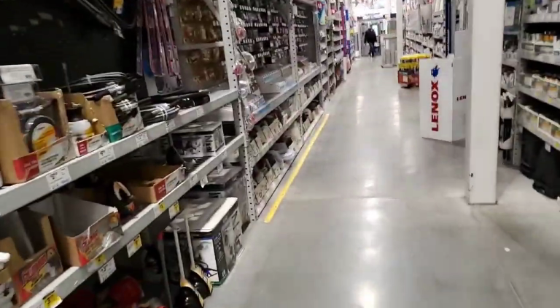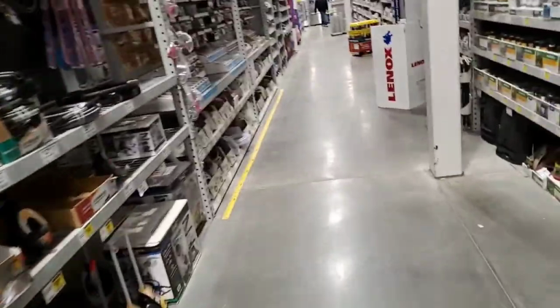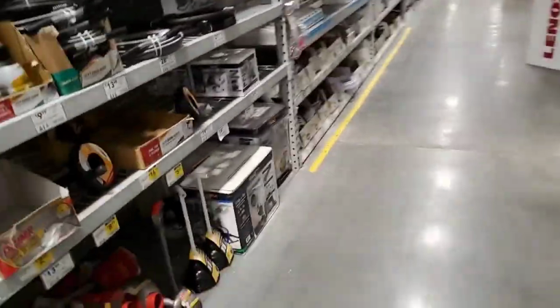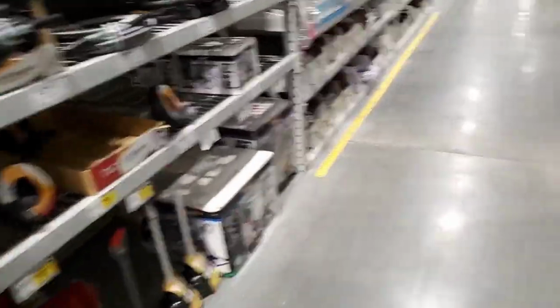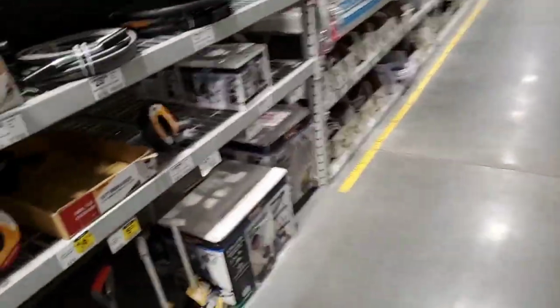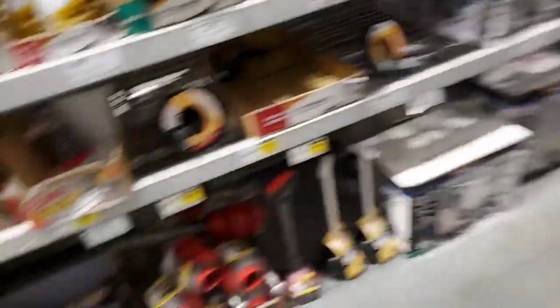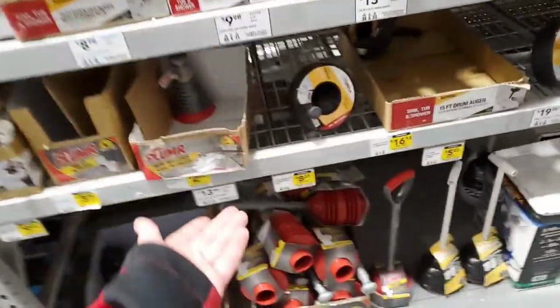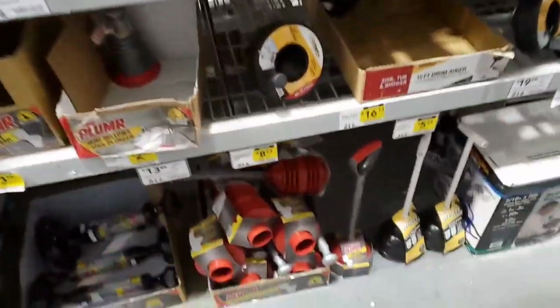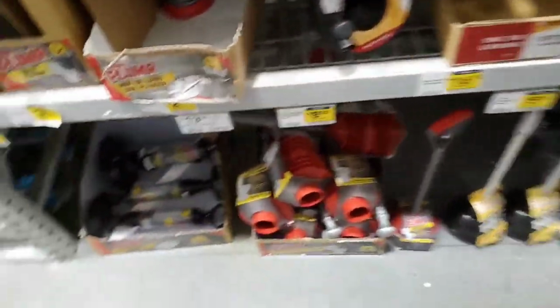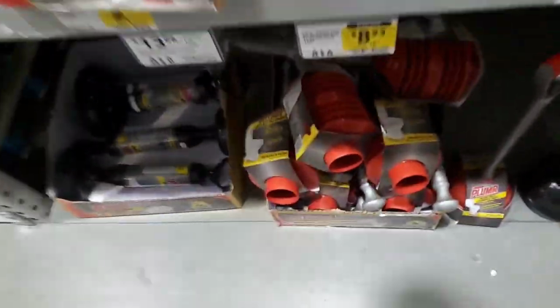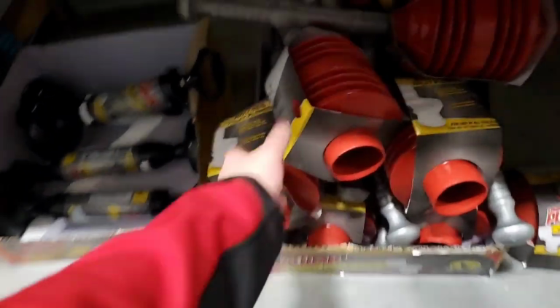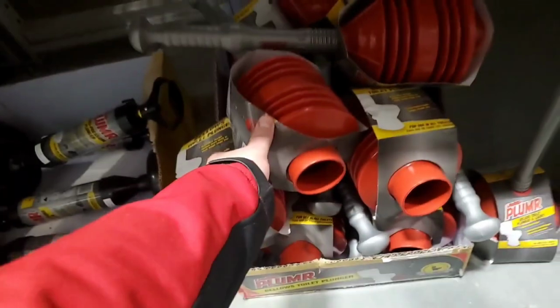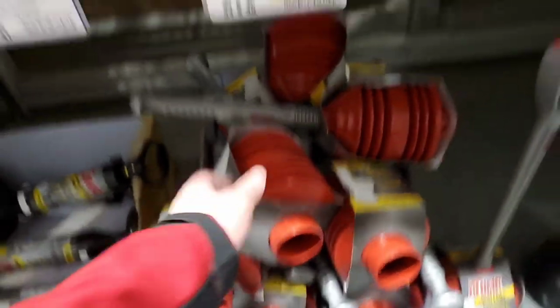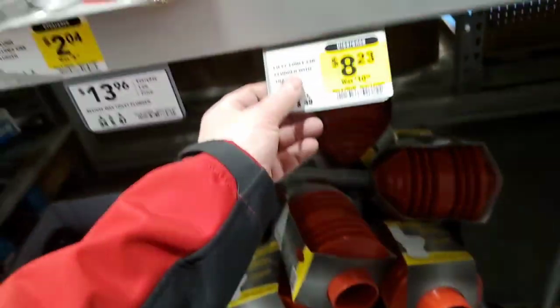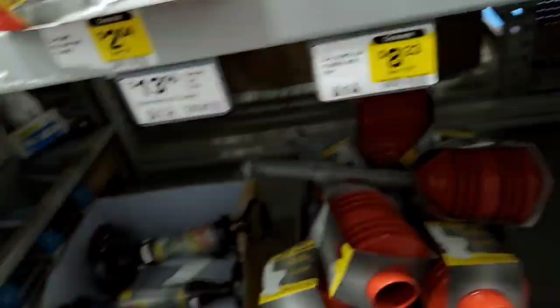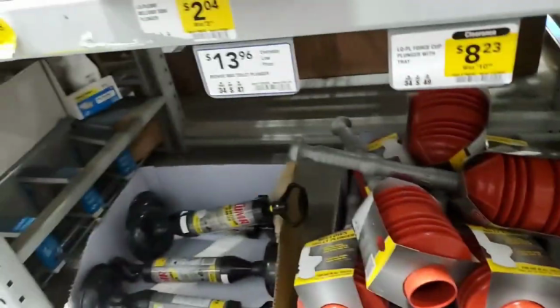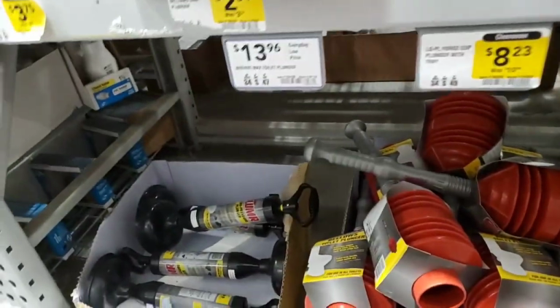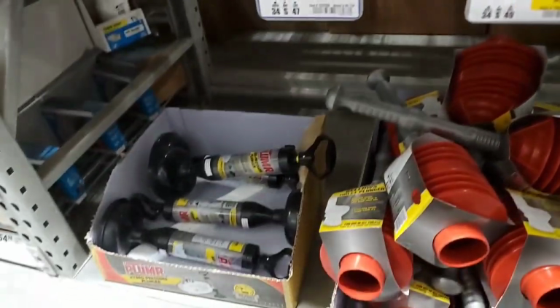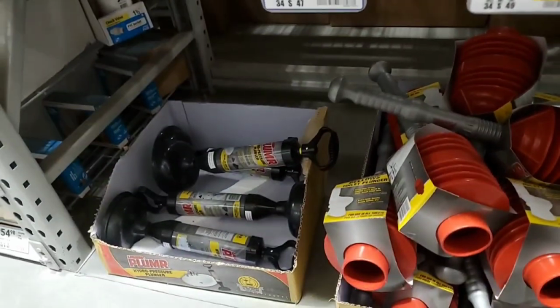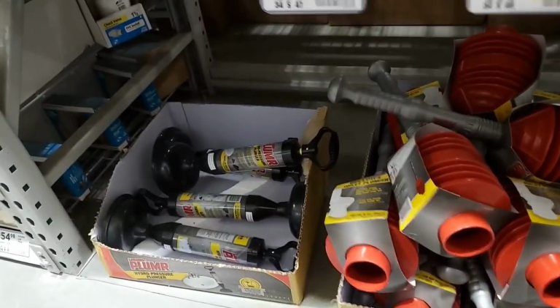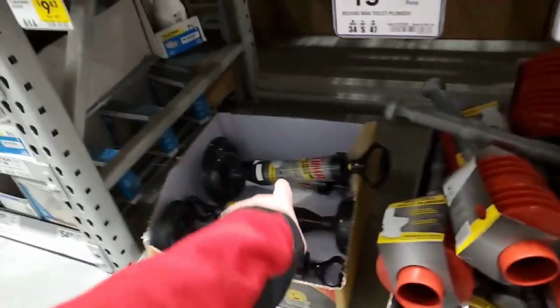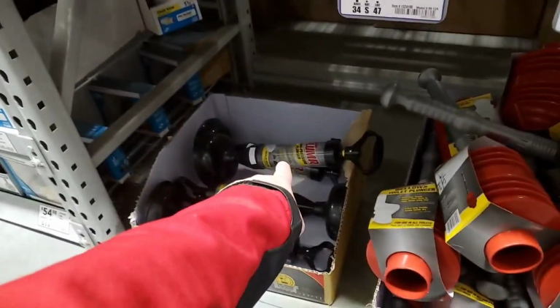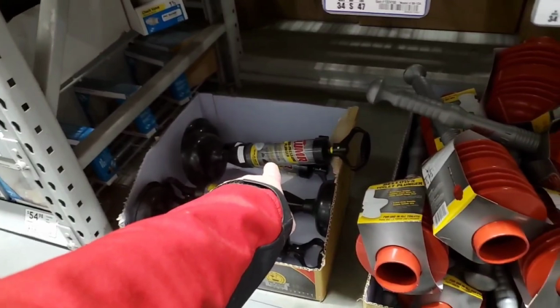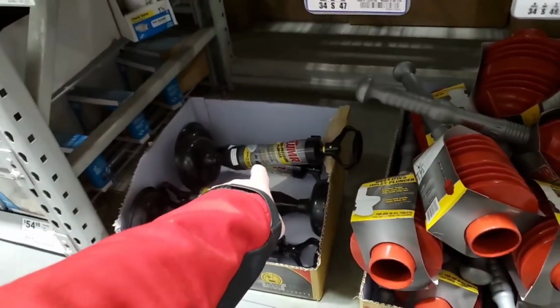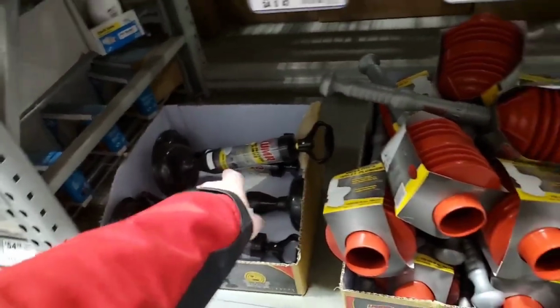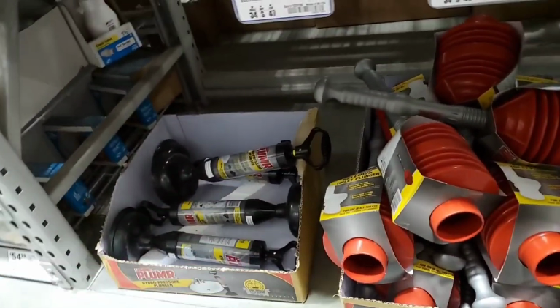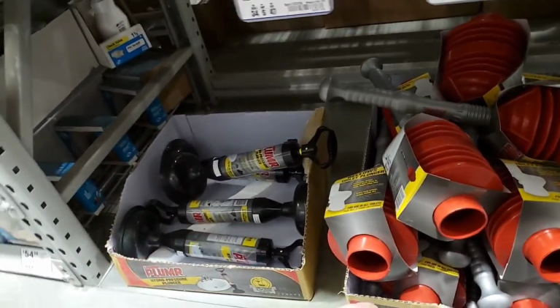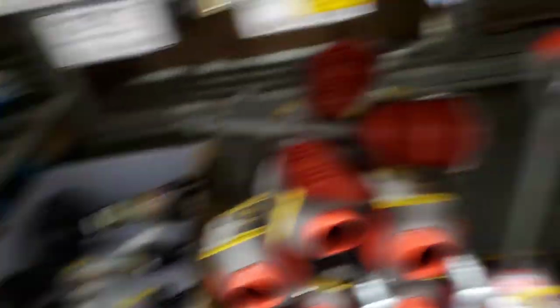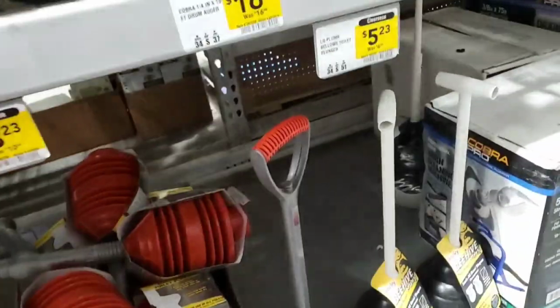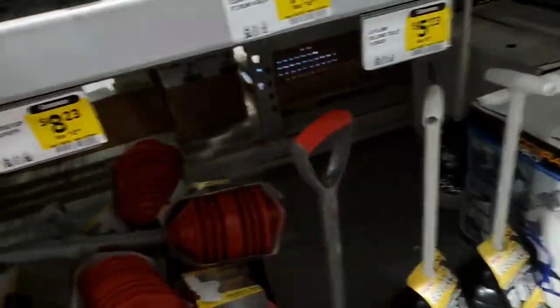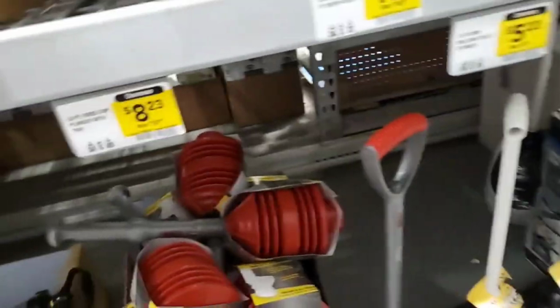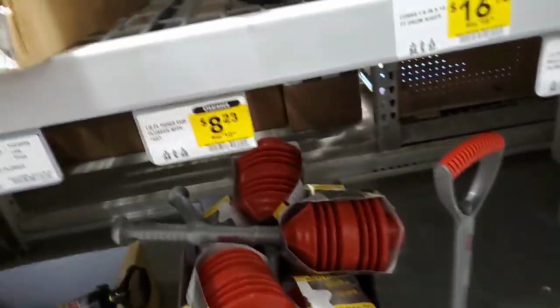Just in case too — toilet bellow plunger, $8.23. And then you got the high-pressure plunger. Regular plunger, $5.